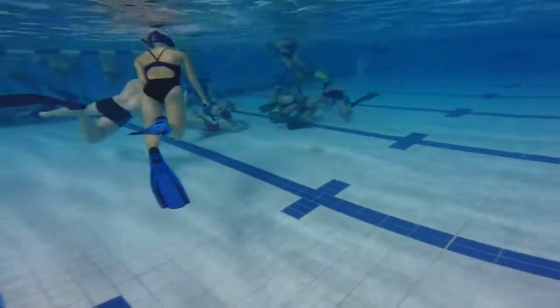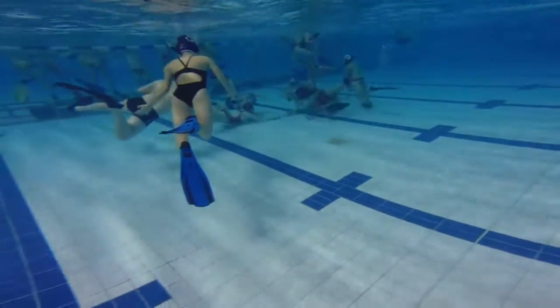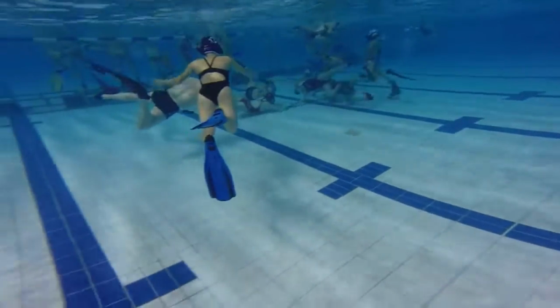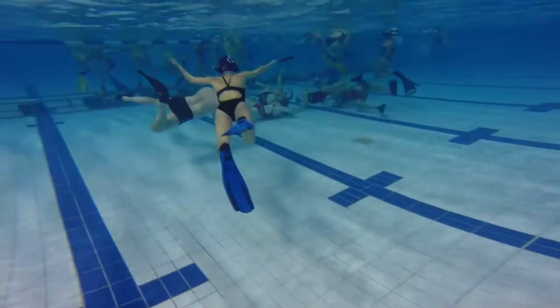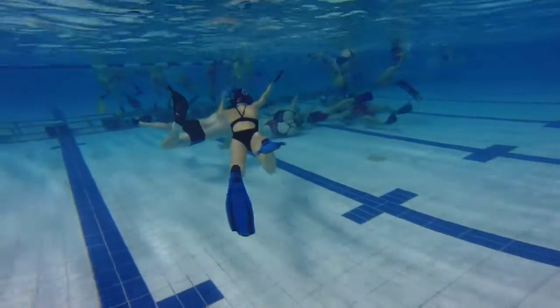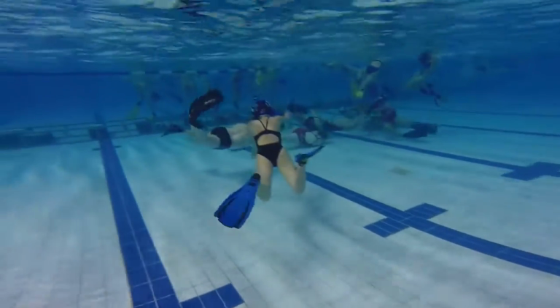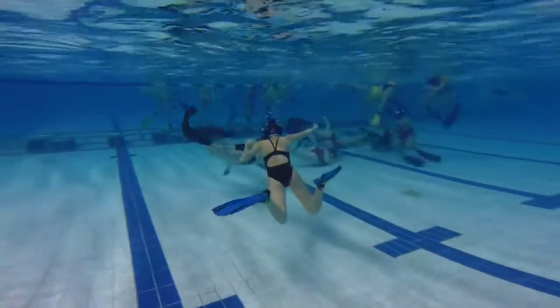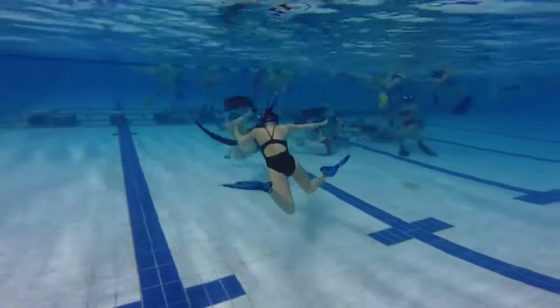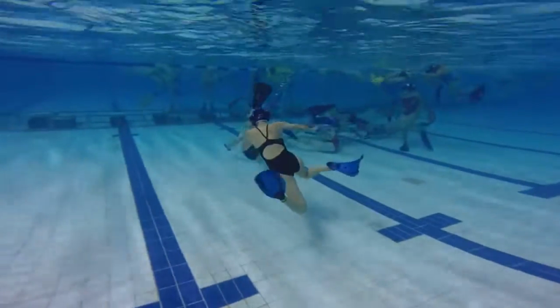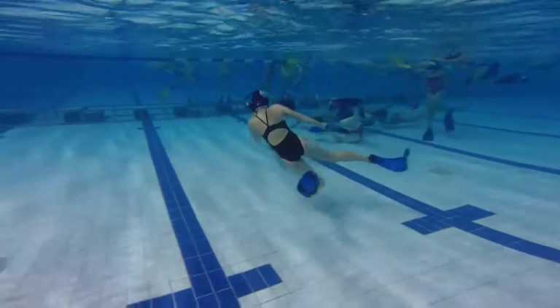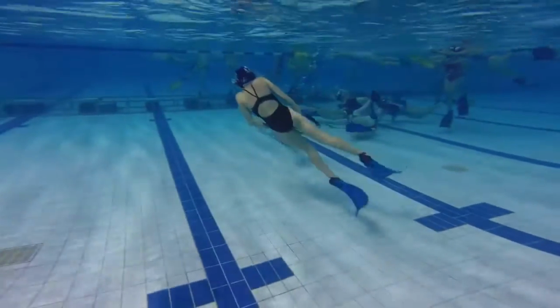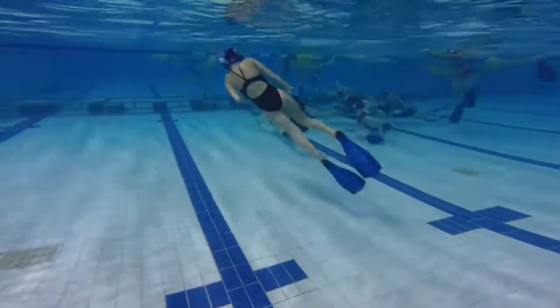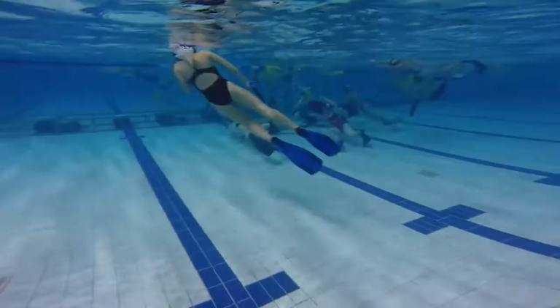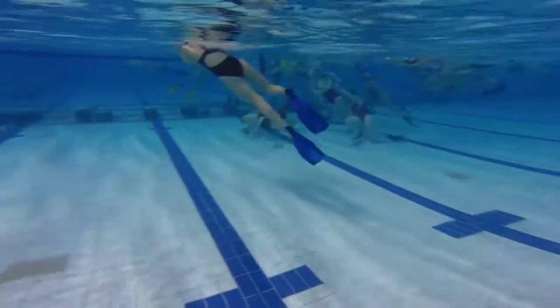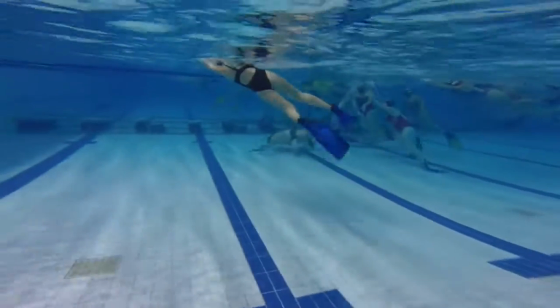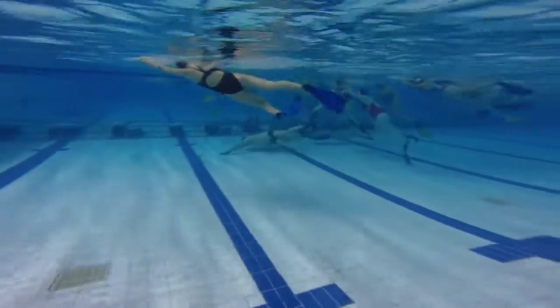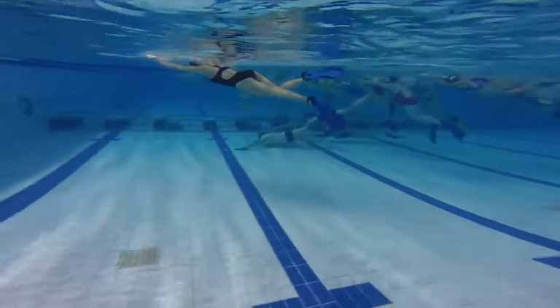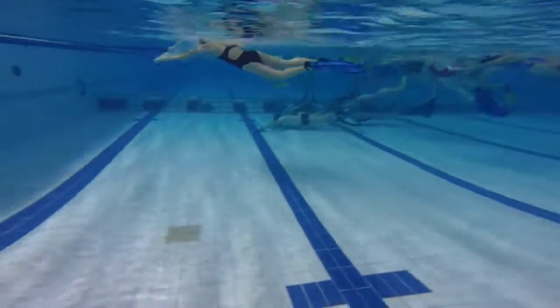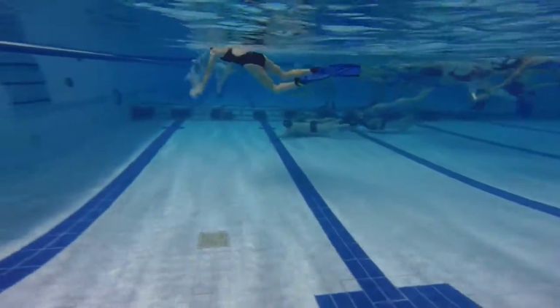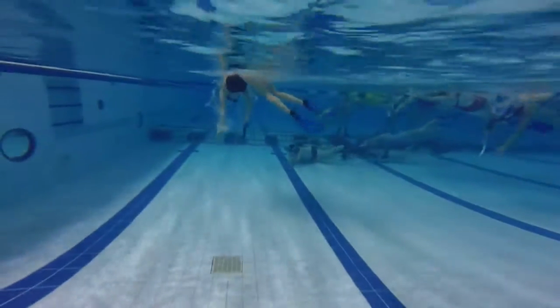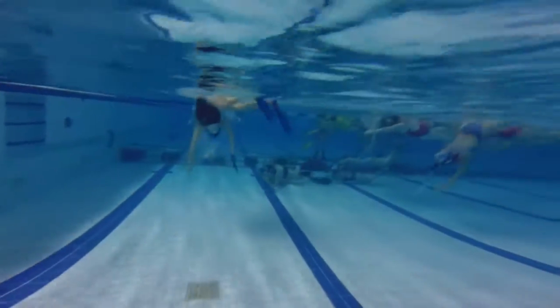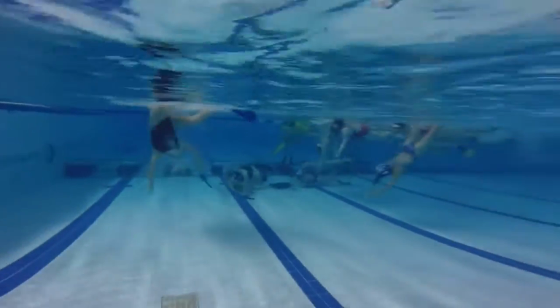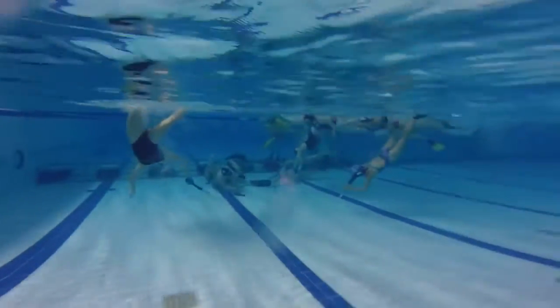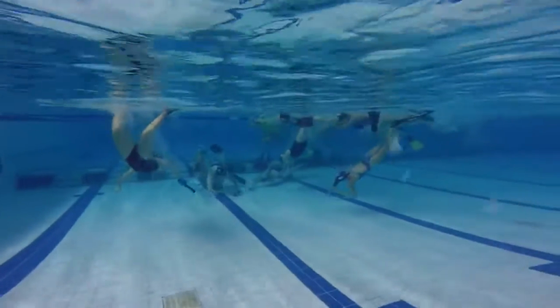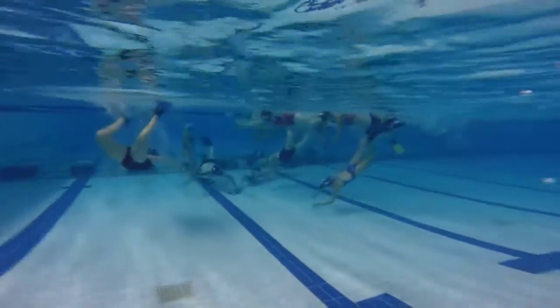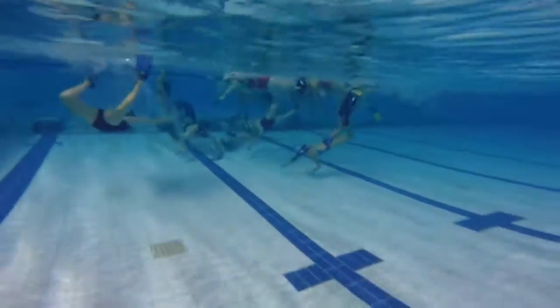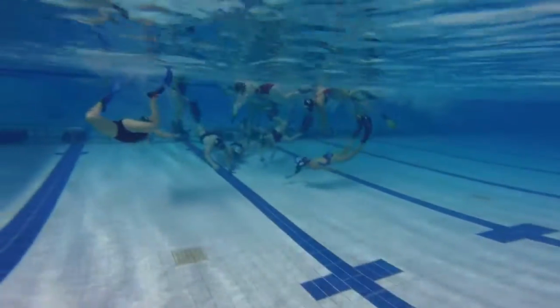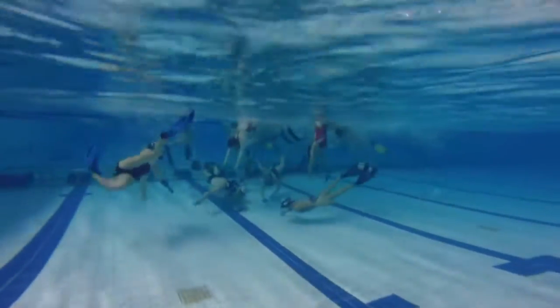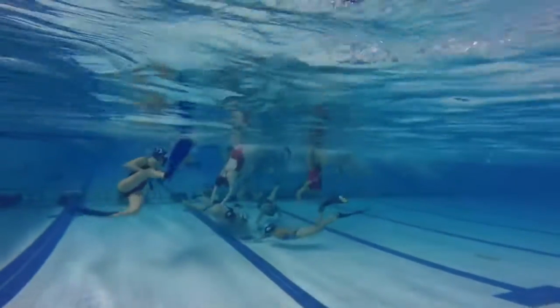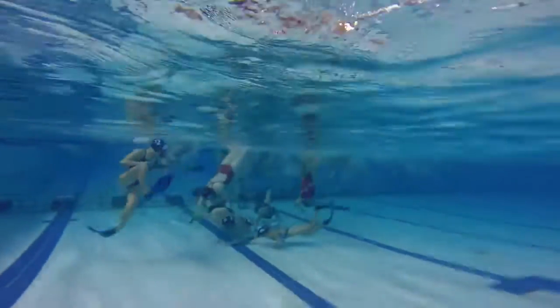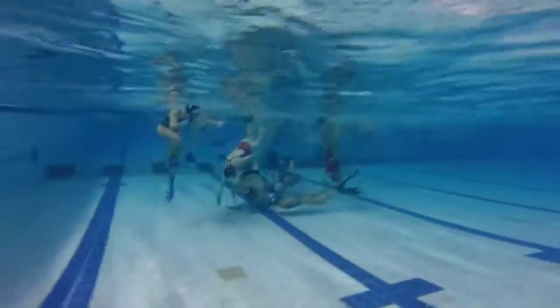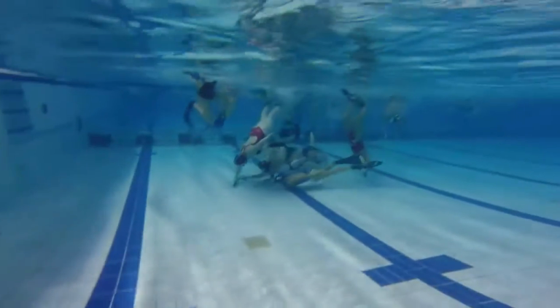A typical playing formation is 3-3: three offensive players and three defensive players, though there are variations depending on the style of play.